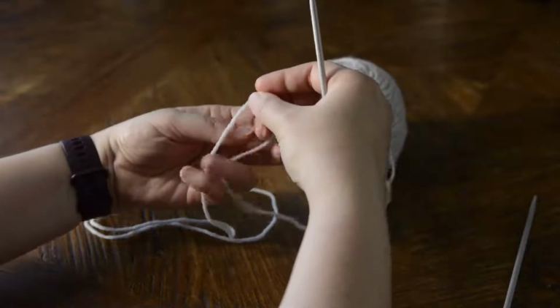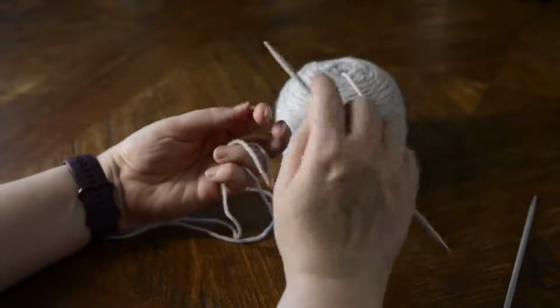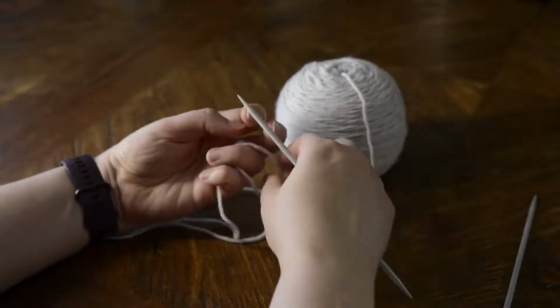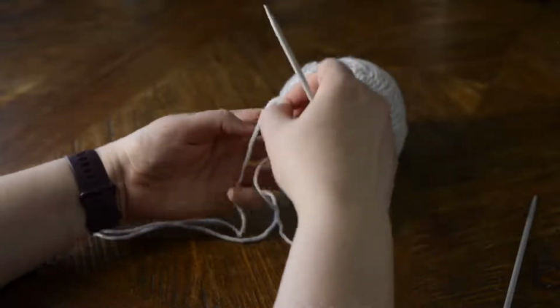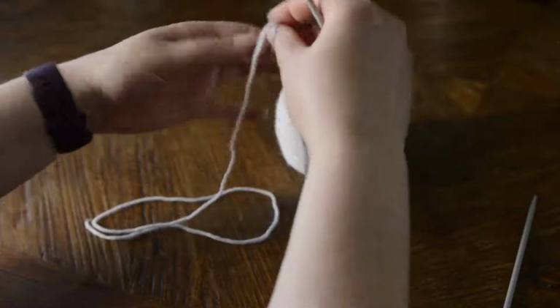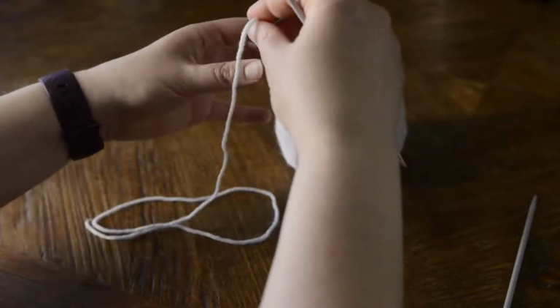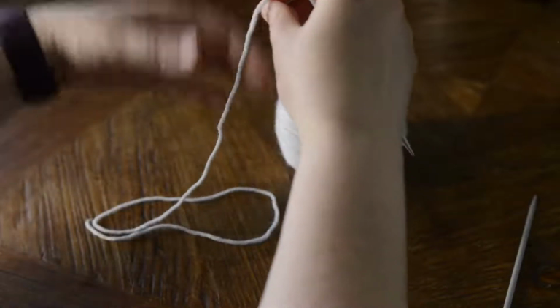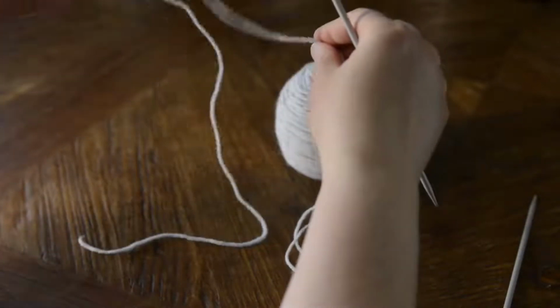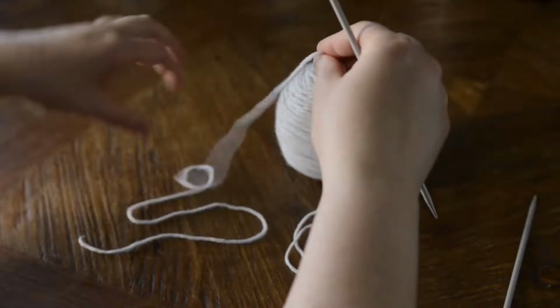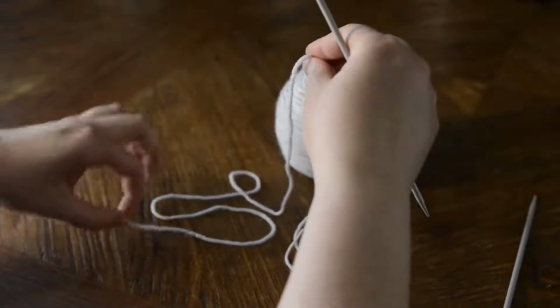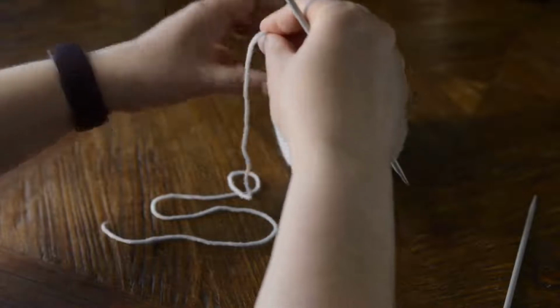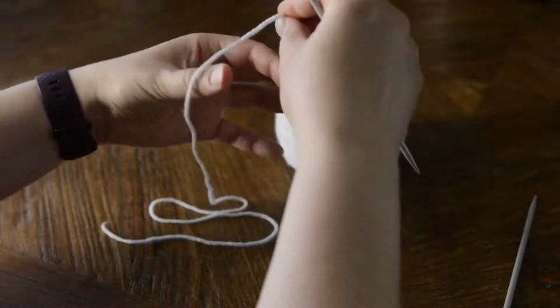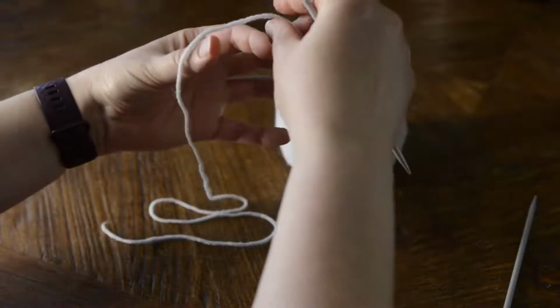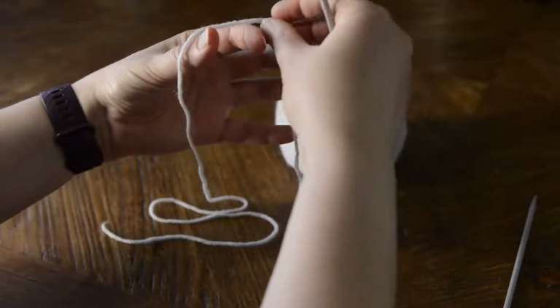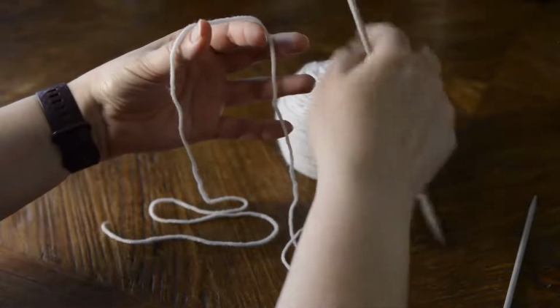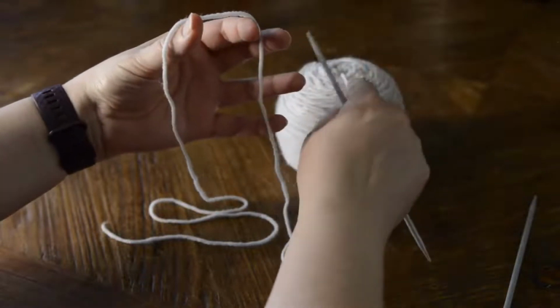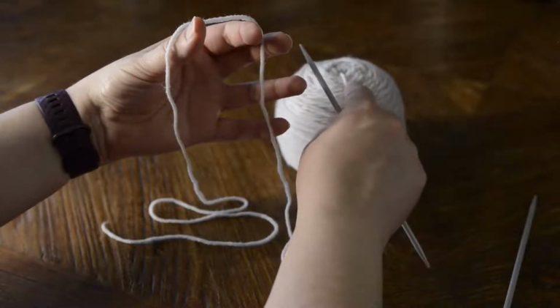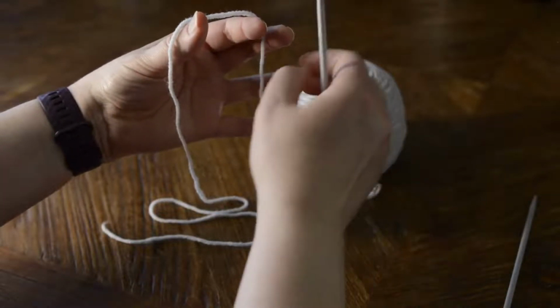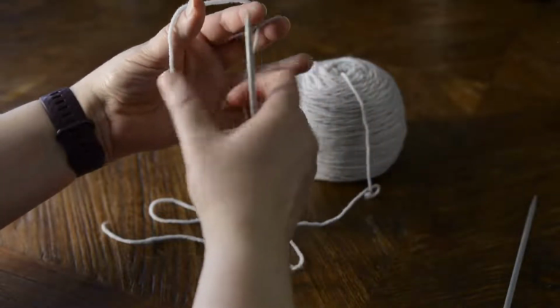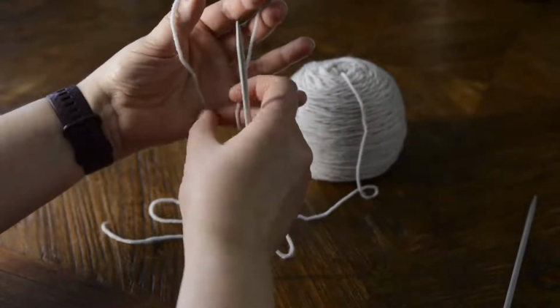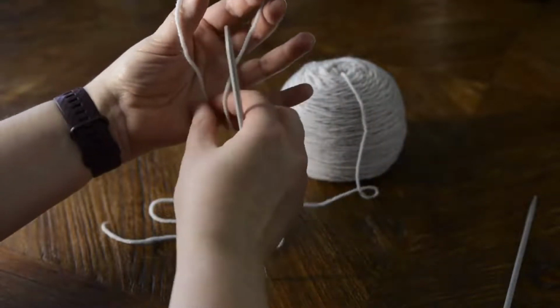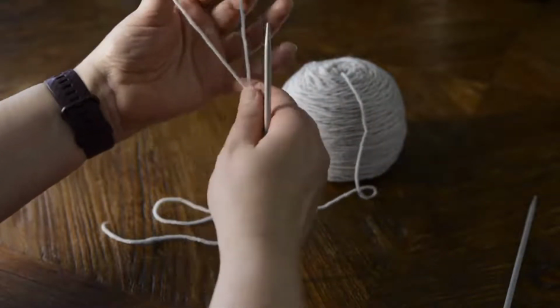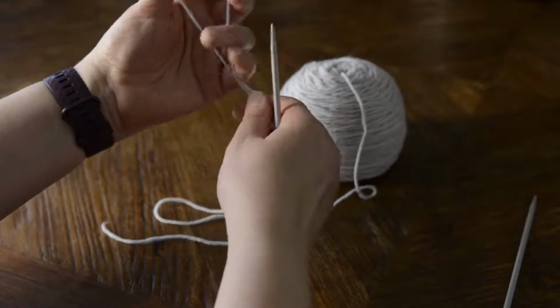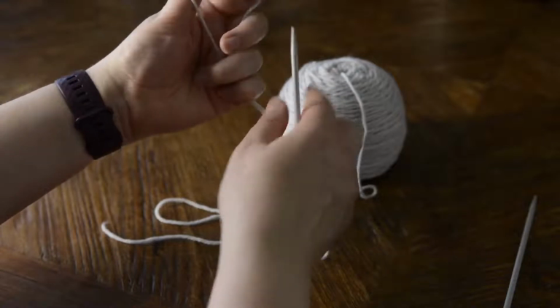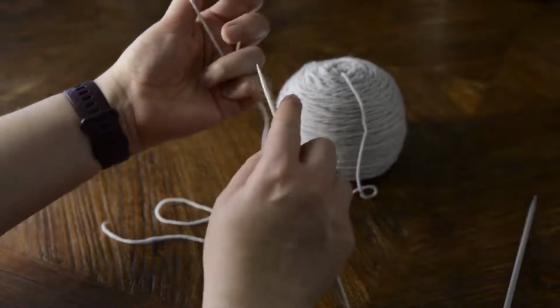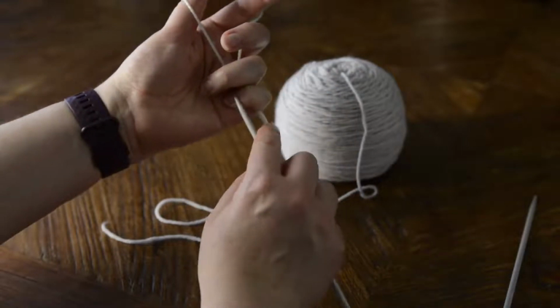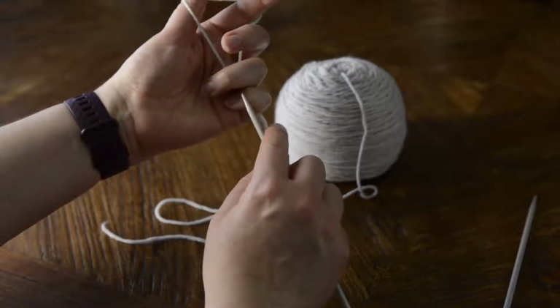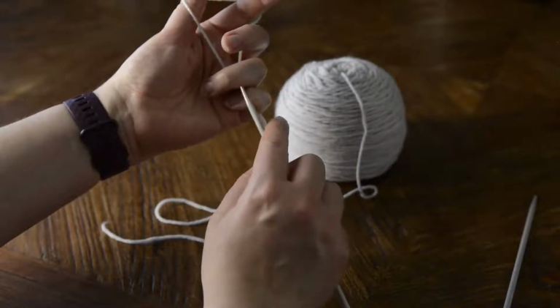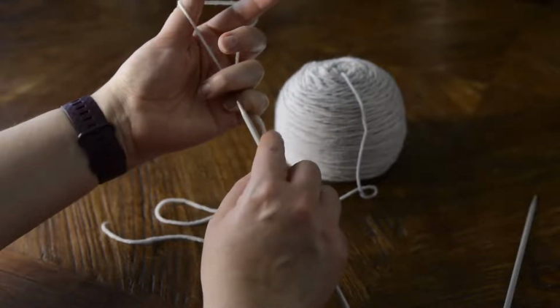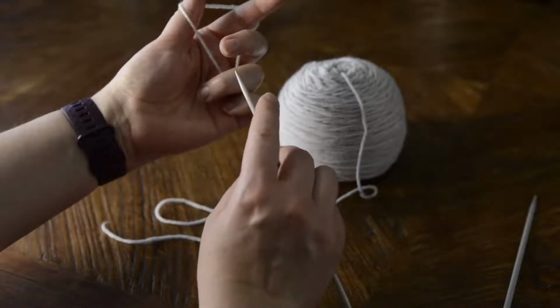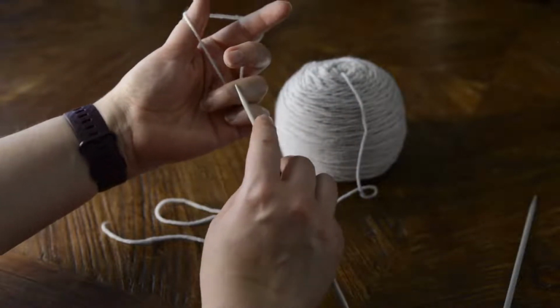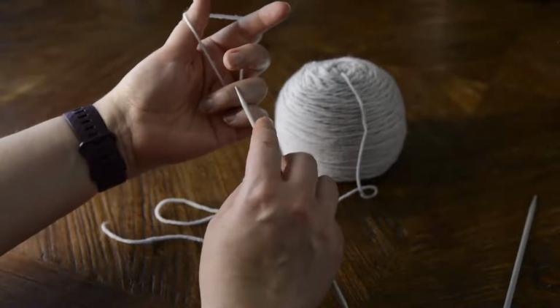I'm going to drape the end piece over my thumb and the end that's coming from the ball over my index finger, bring those two together and clasp them with my pinky and ring finger.